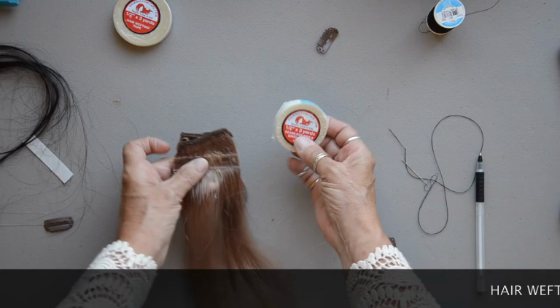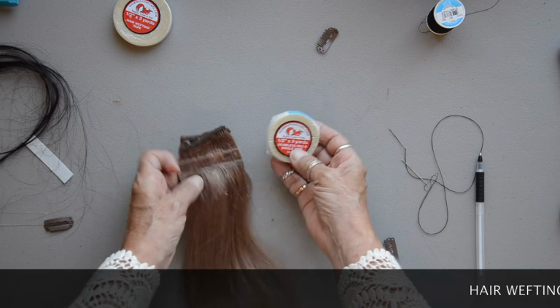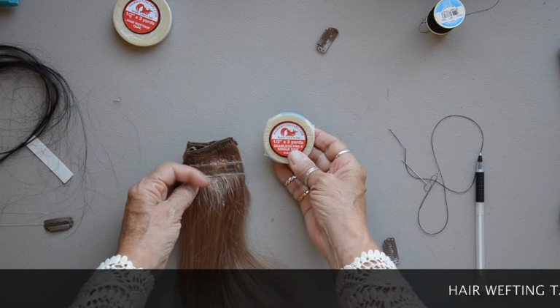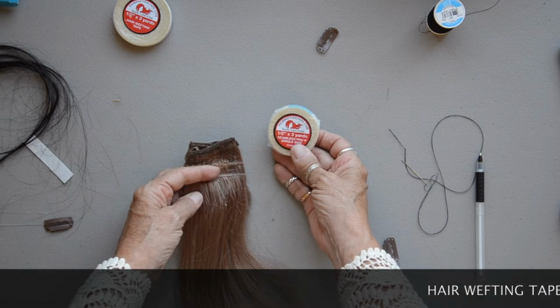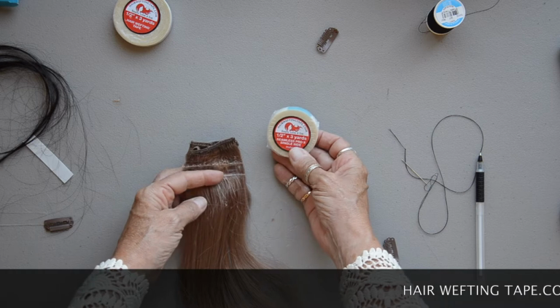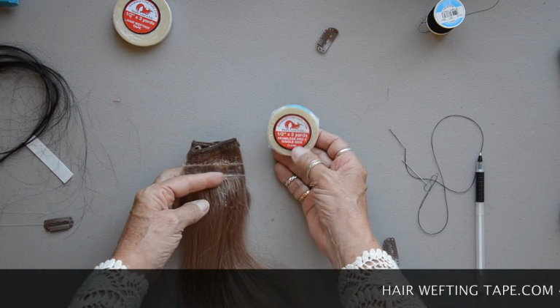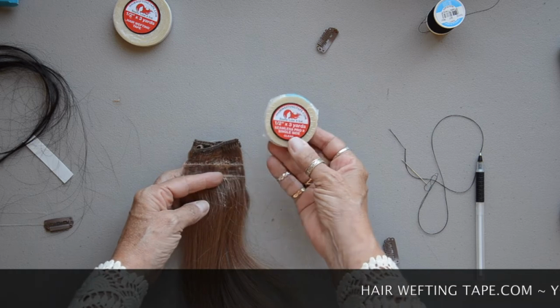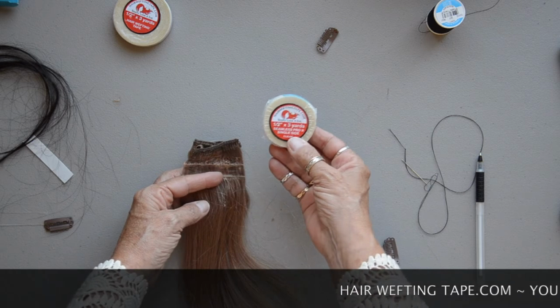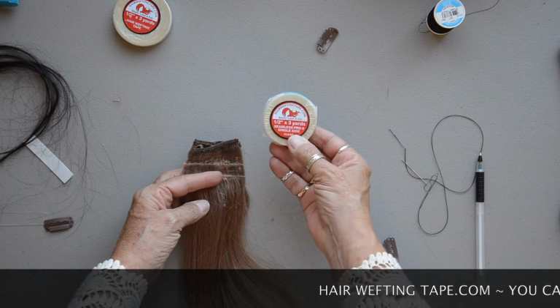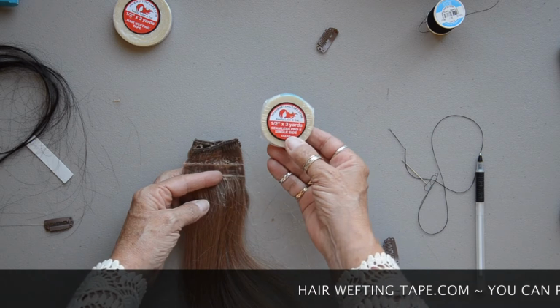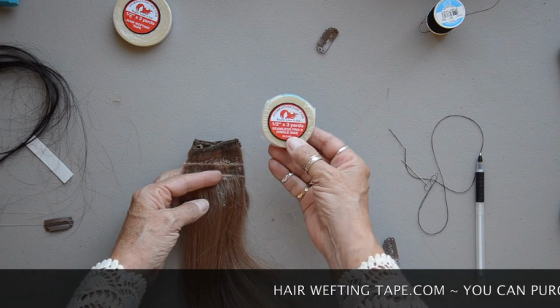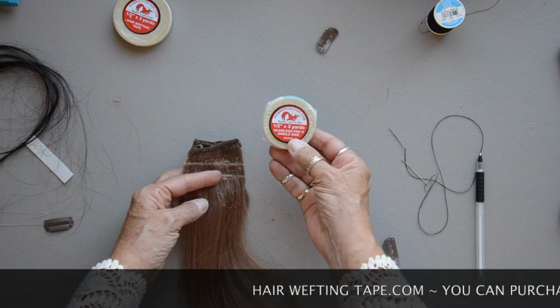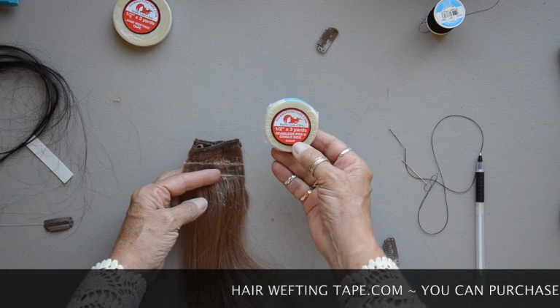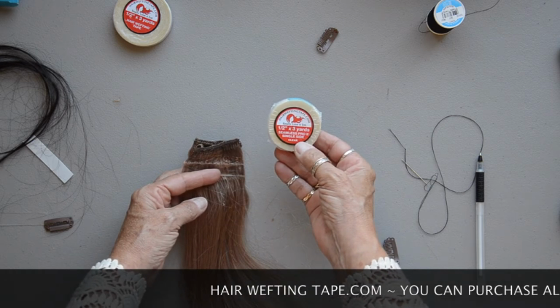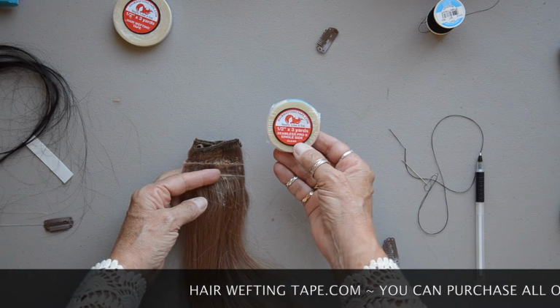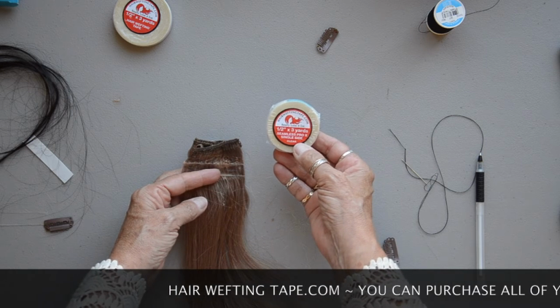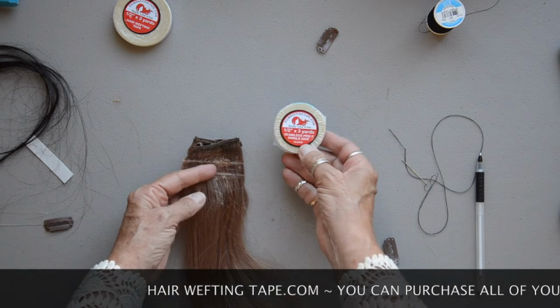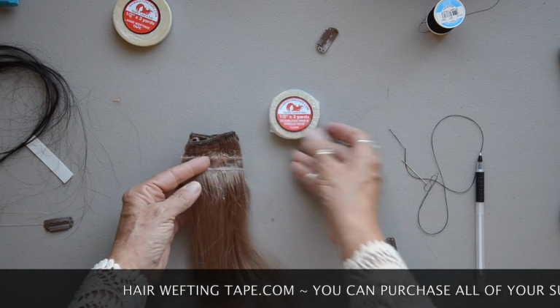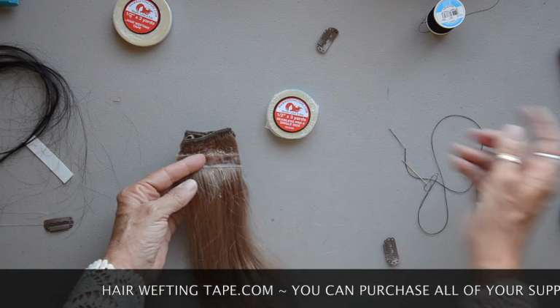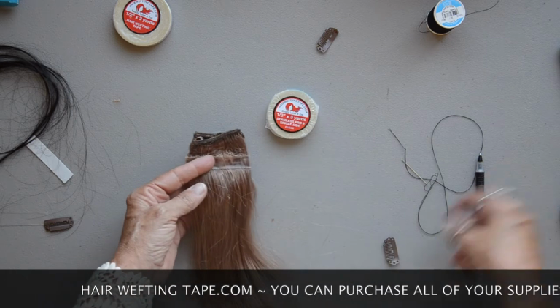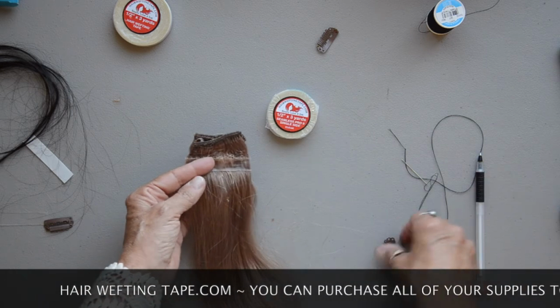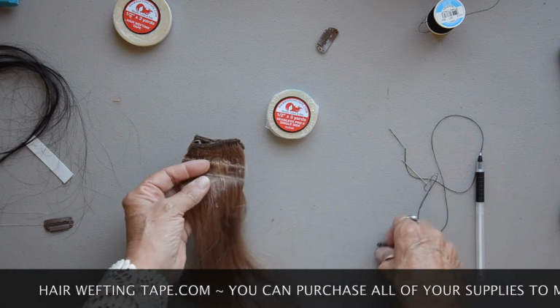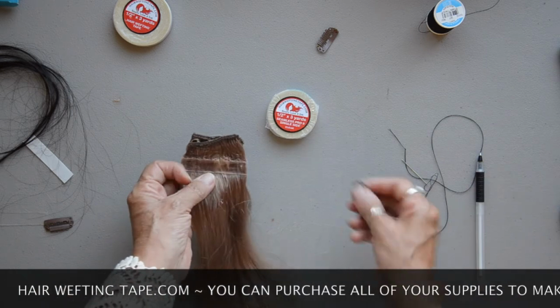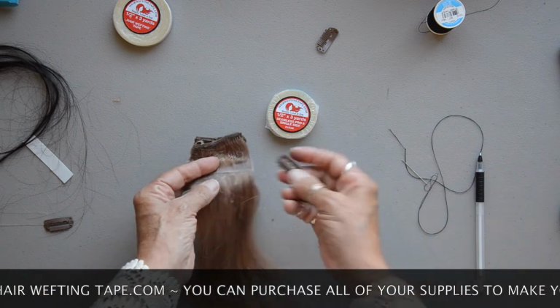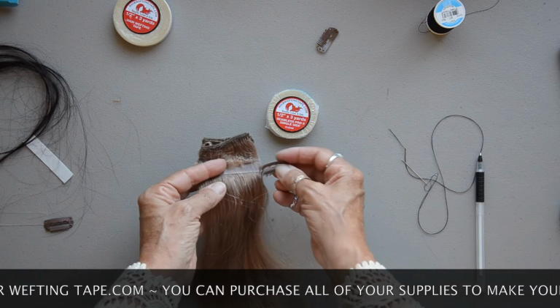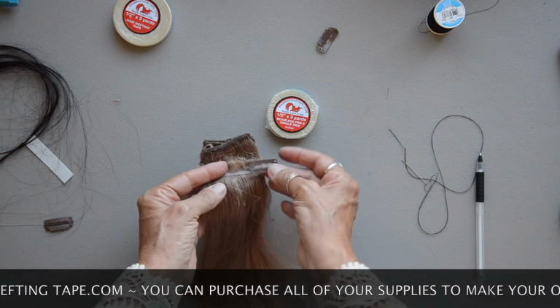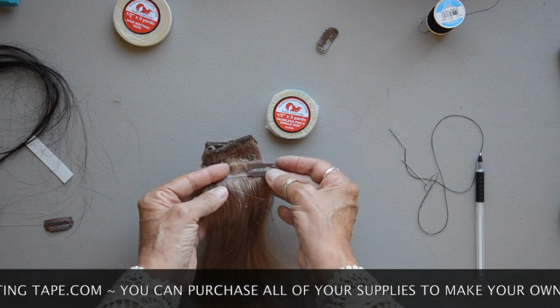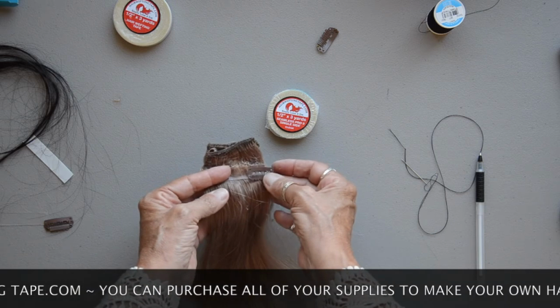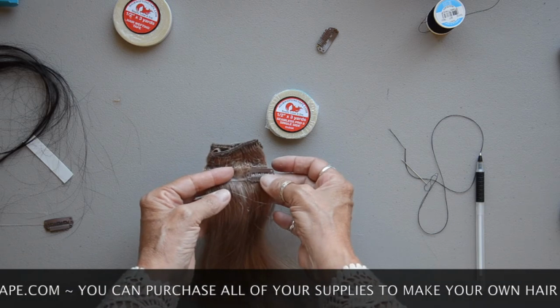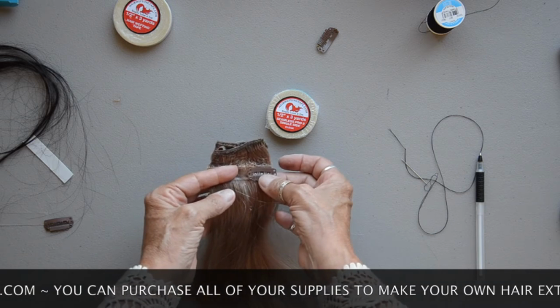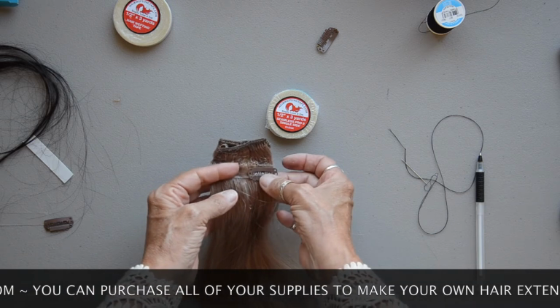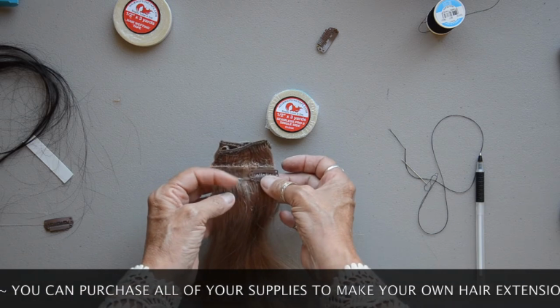We are going to show you that you can use the Seamless Pro single side tape to make your own clip-in hair extensions.